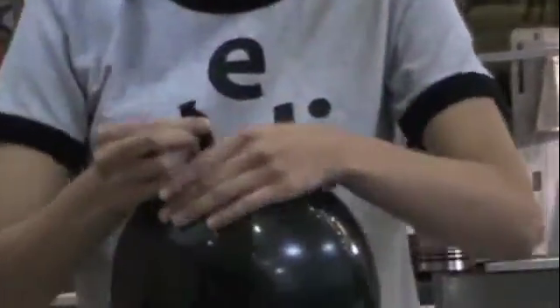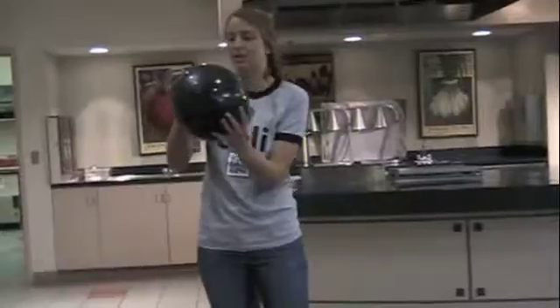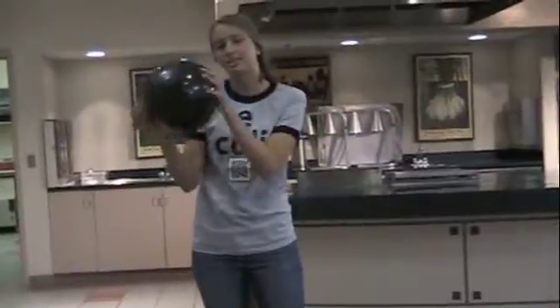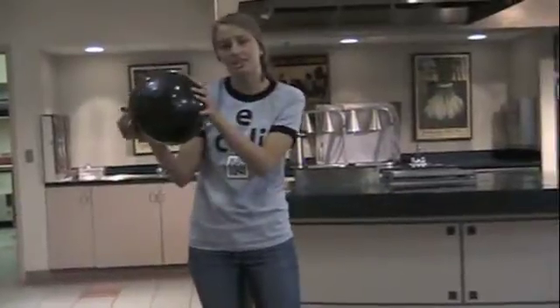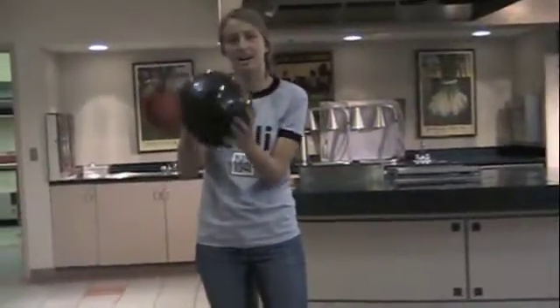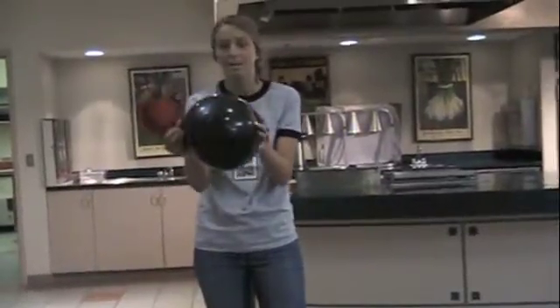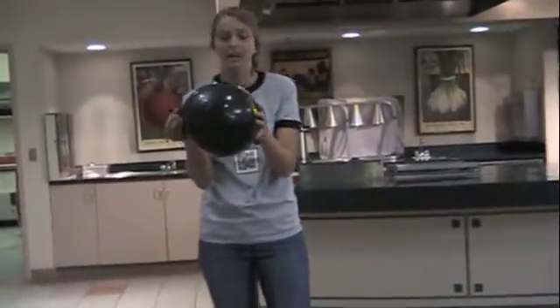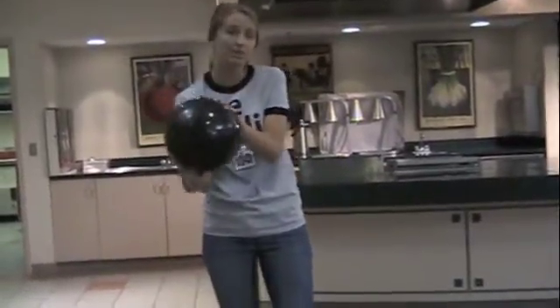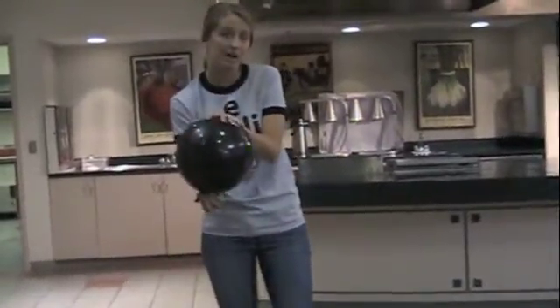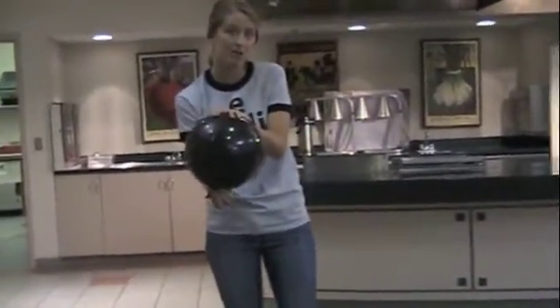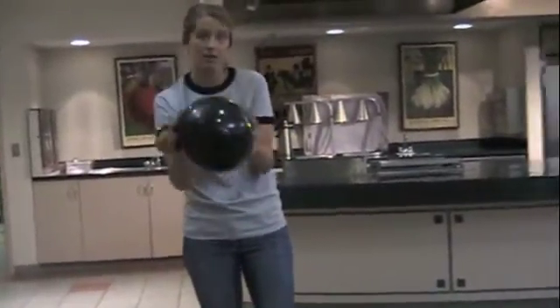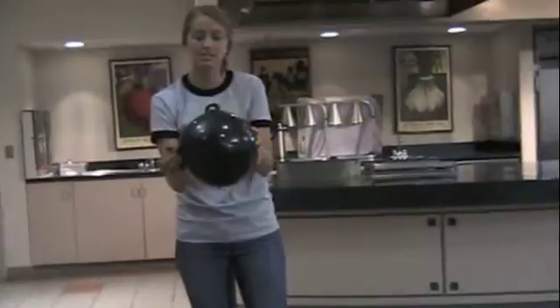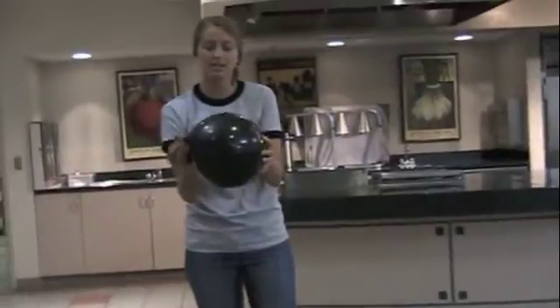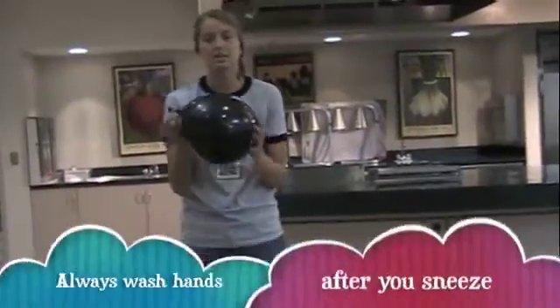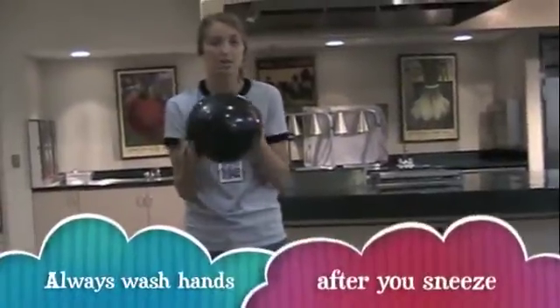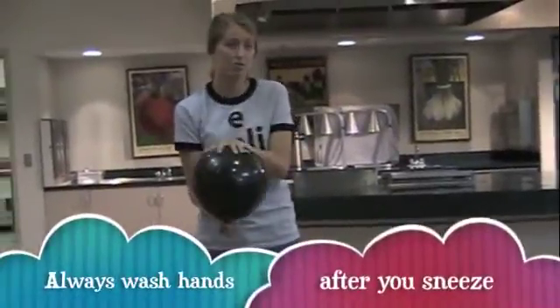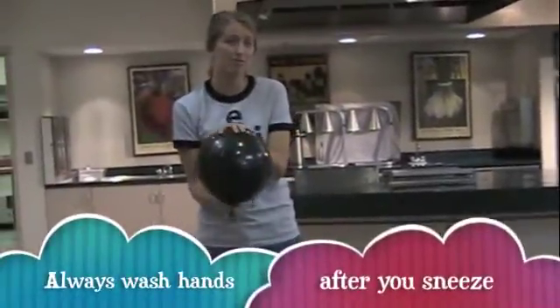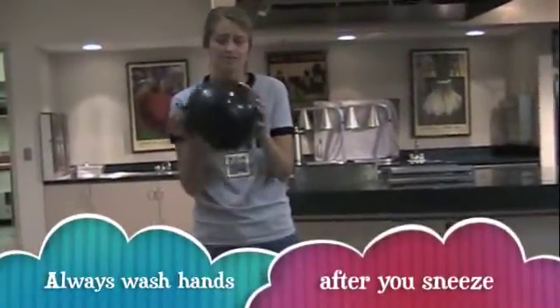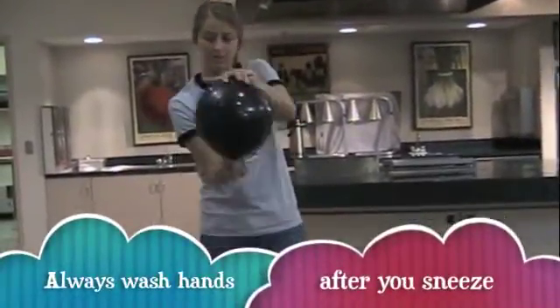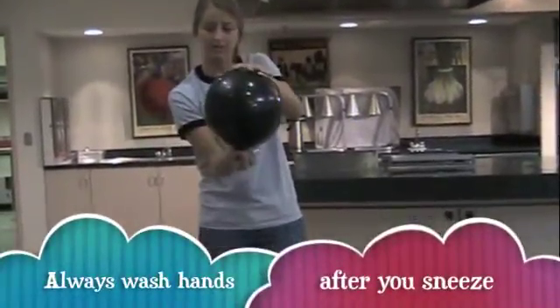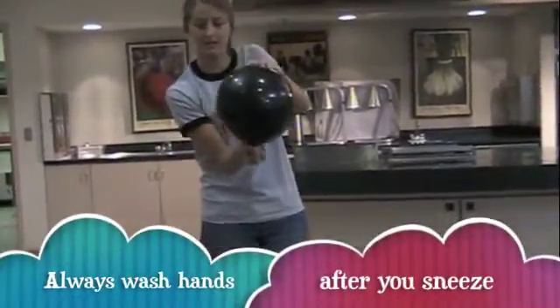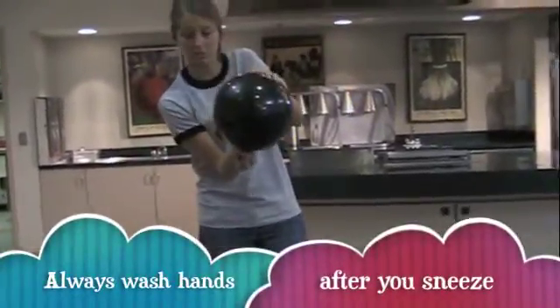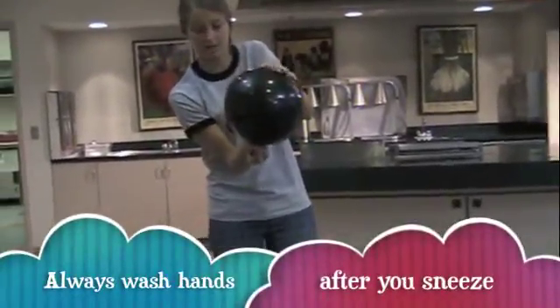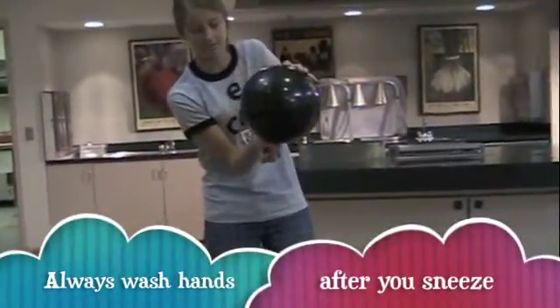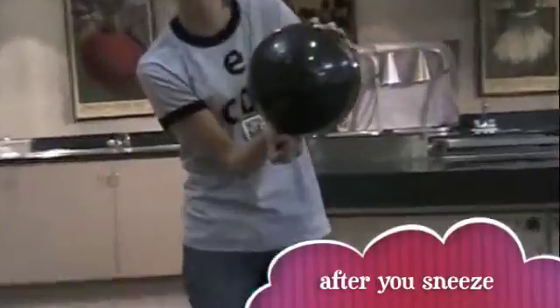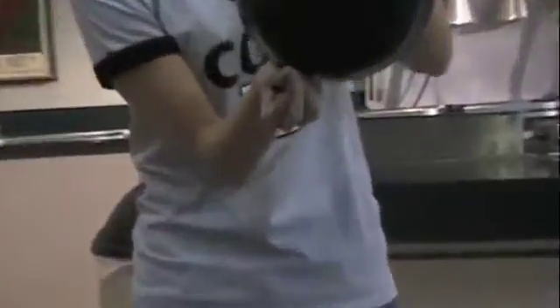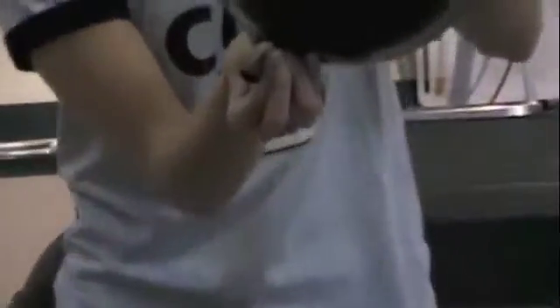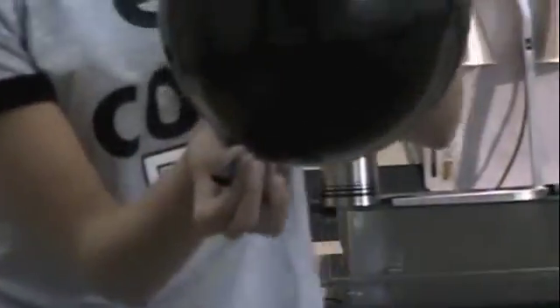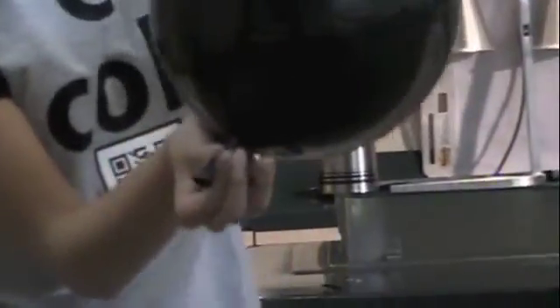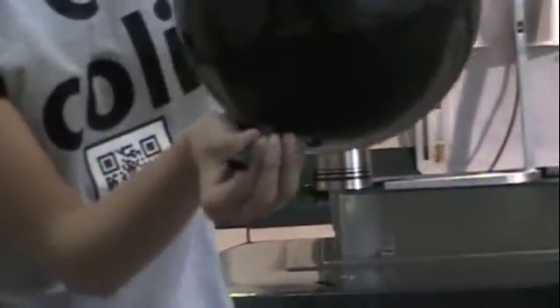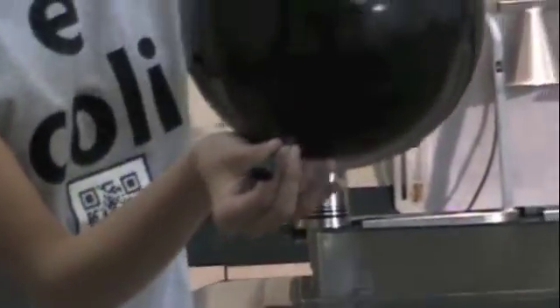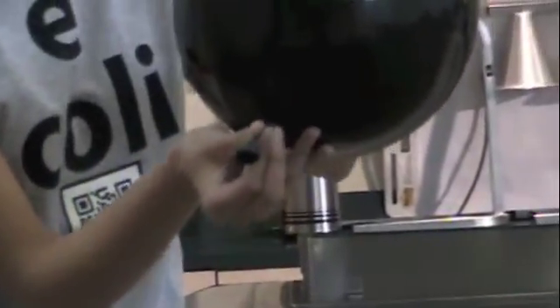This teaches your kids that by not covering their mouths properly while sneezing, germs can travel up to three feet. Put all the confetti toward the bottom, then we're going to blow it up. Ready?